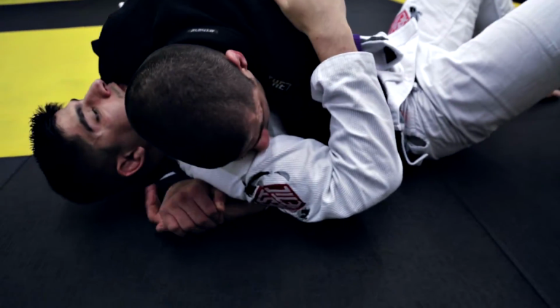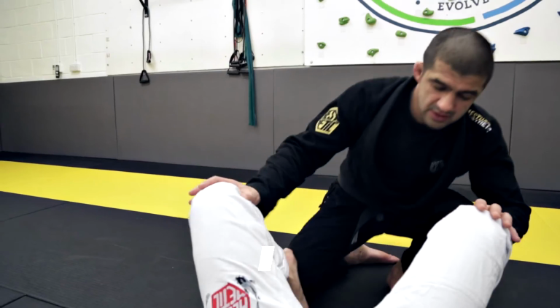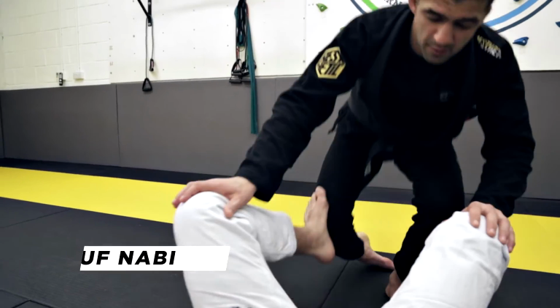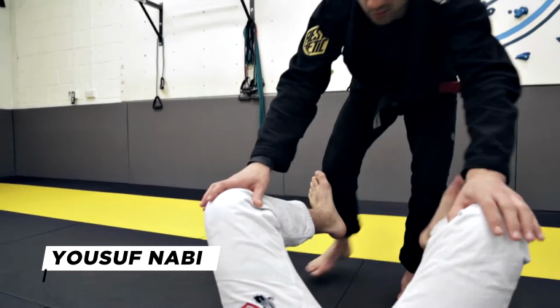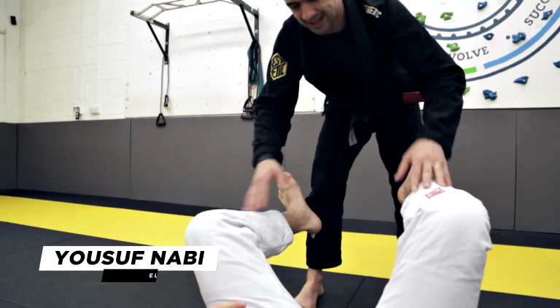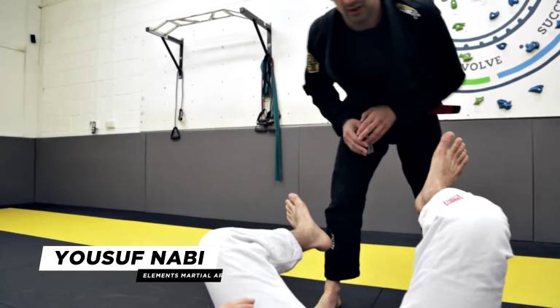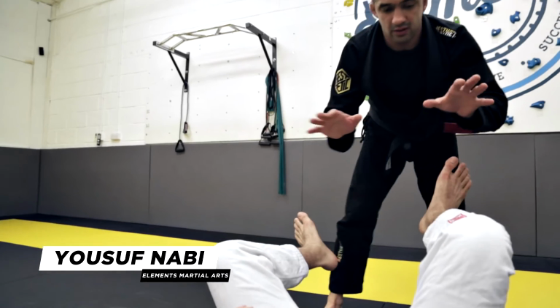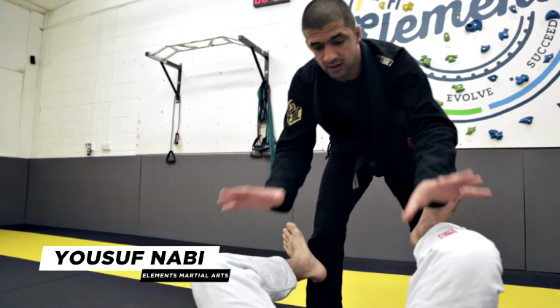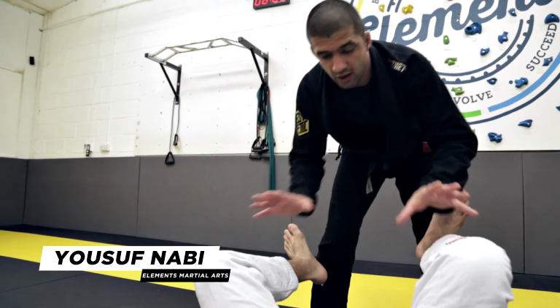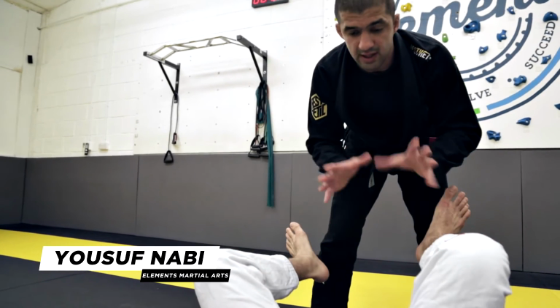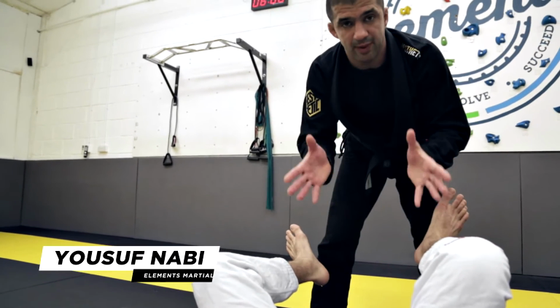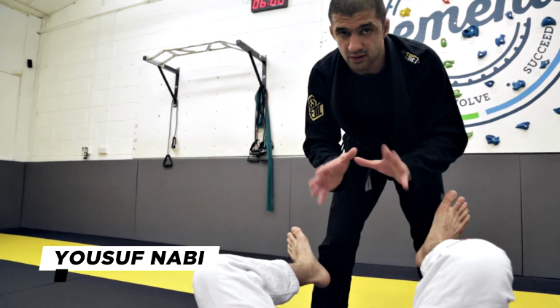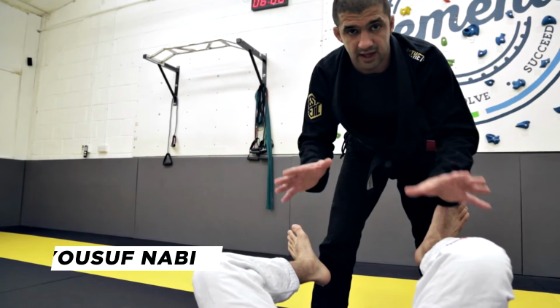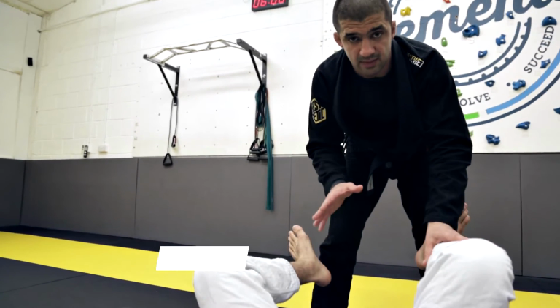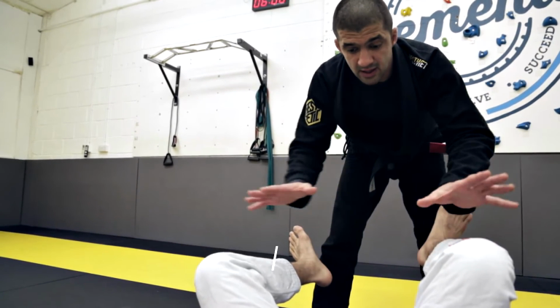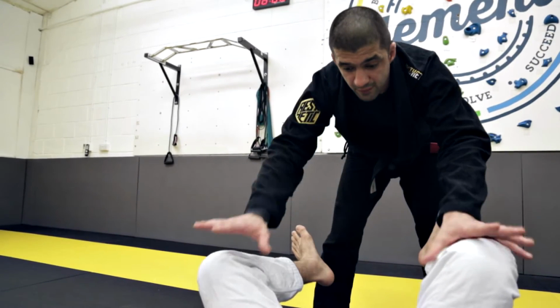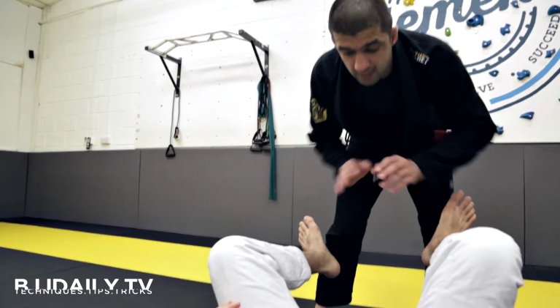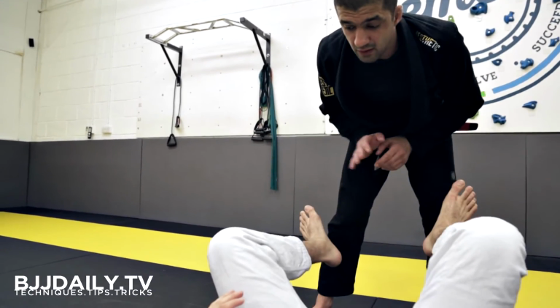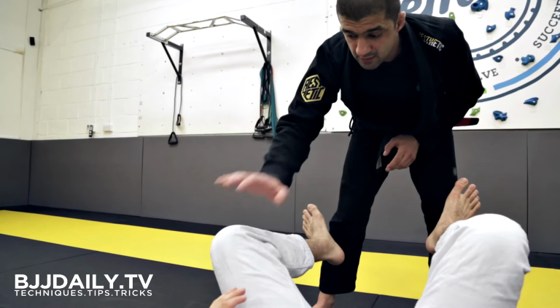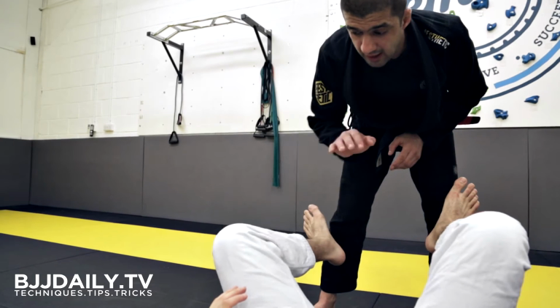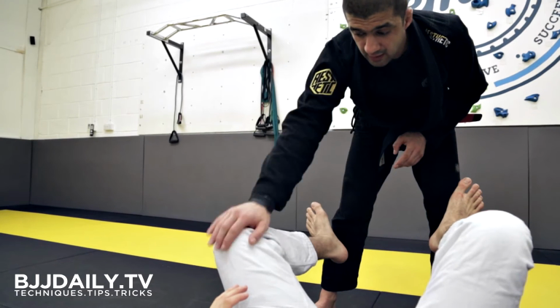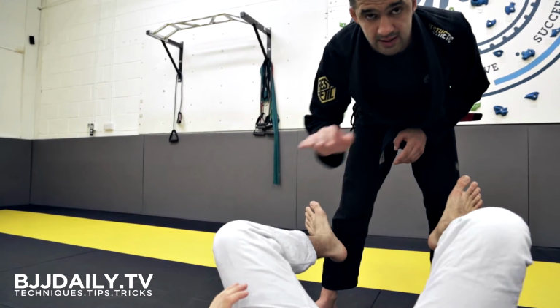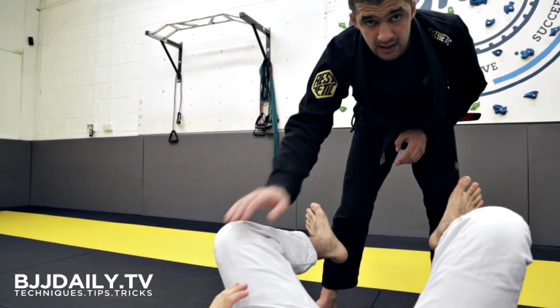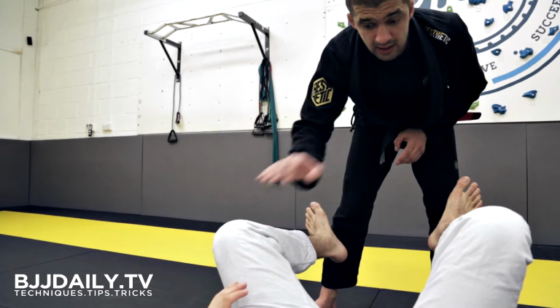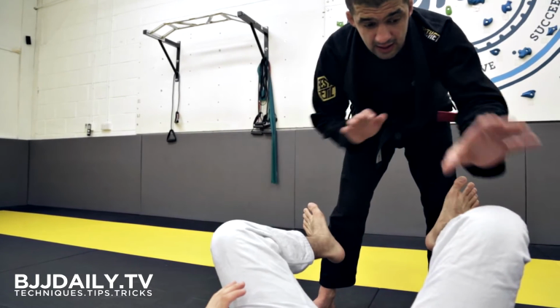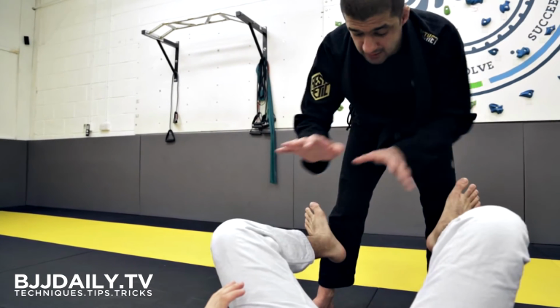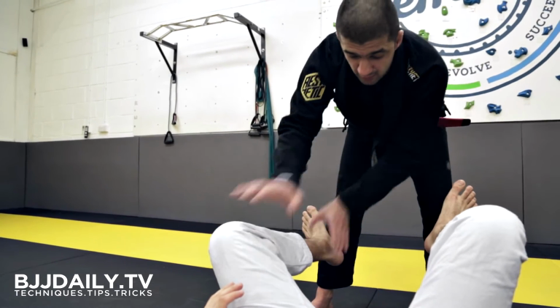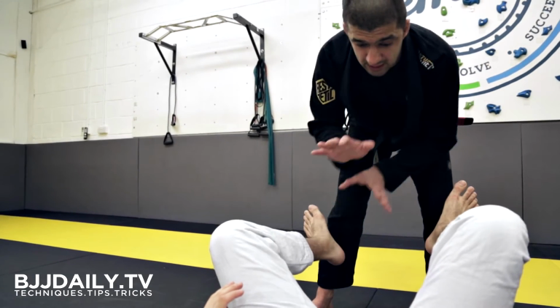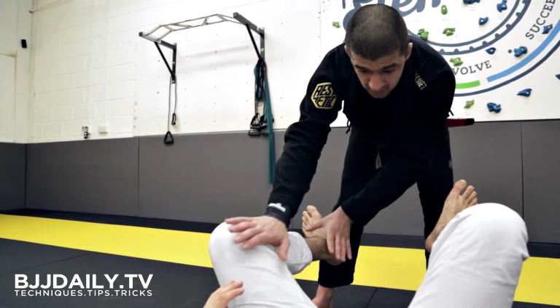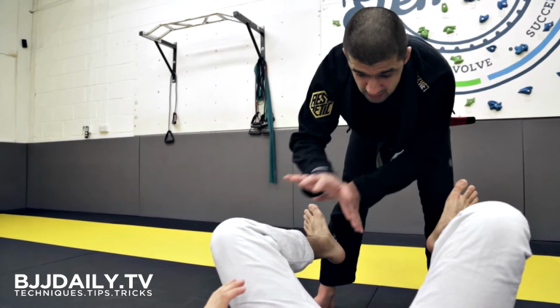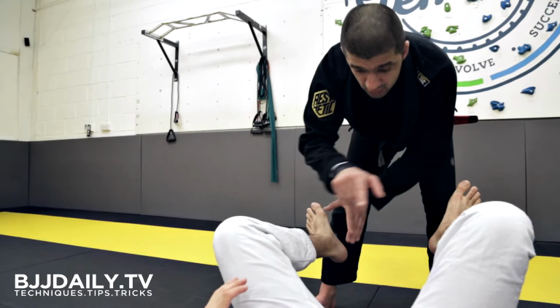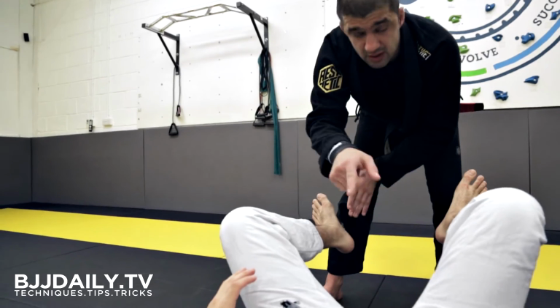We're going to start from a position where we're standing, controlling our opponent — he's on his back. The first thing I'm going to do is right hand on his knee, left hand onto his ankle, and use this to control one side of his body.